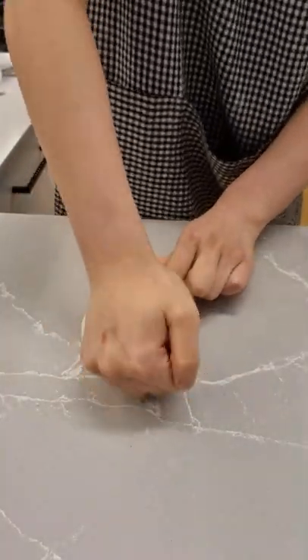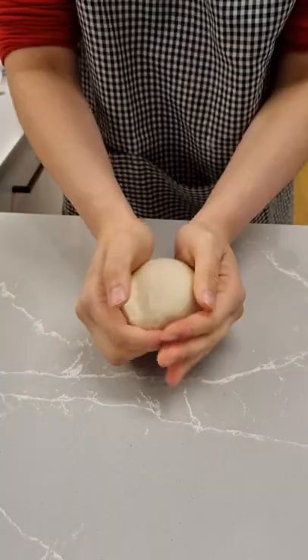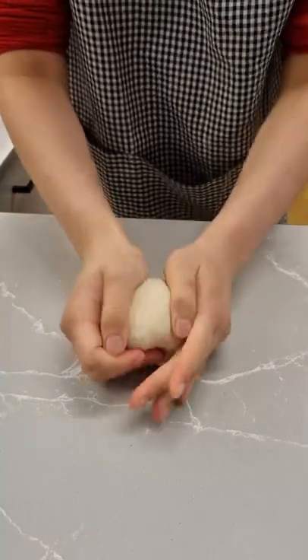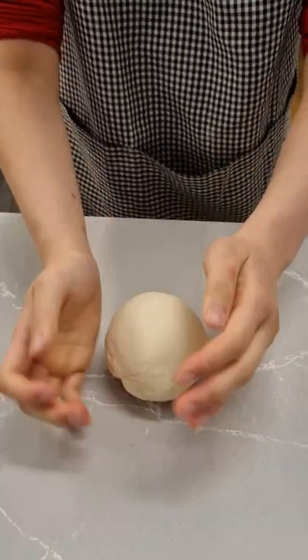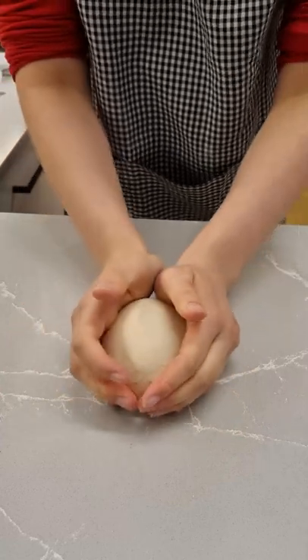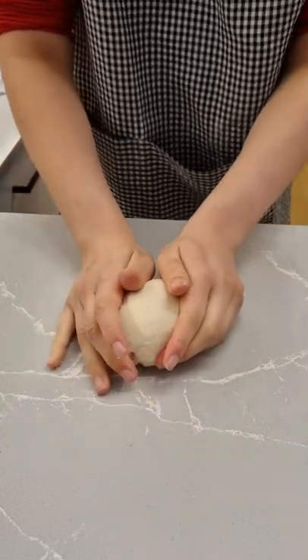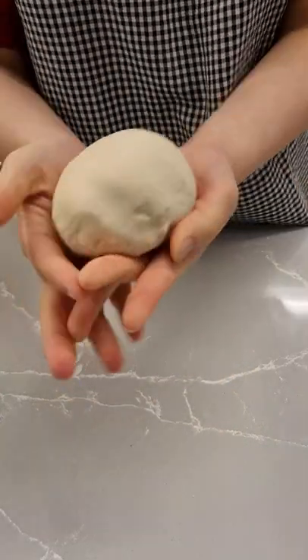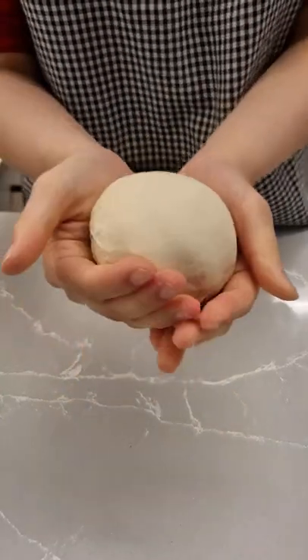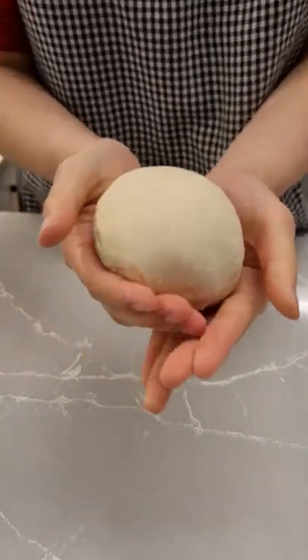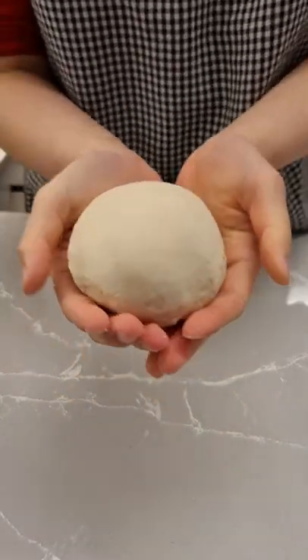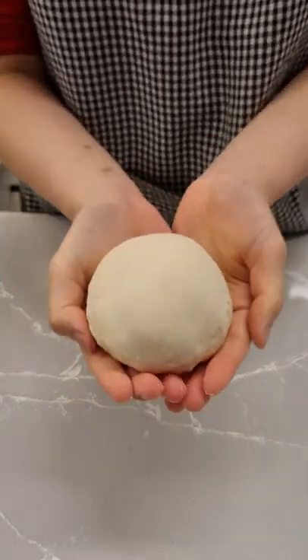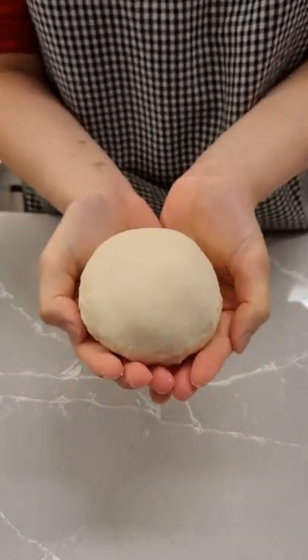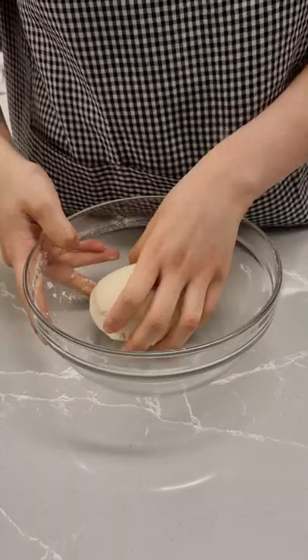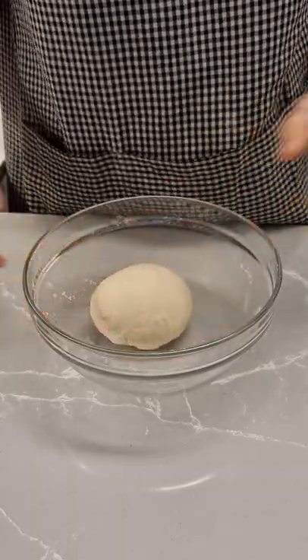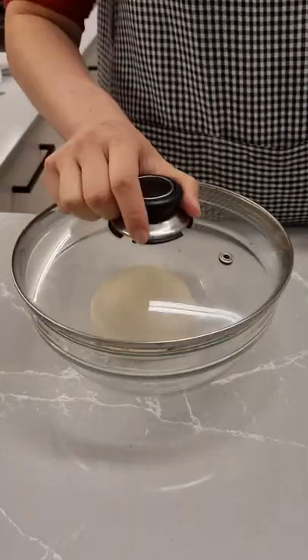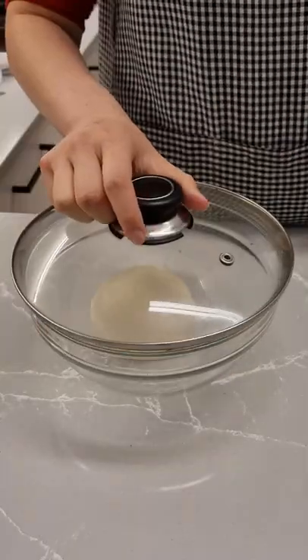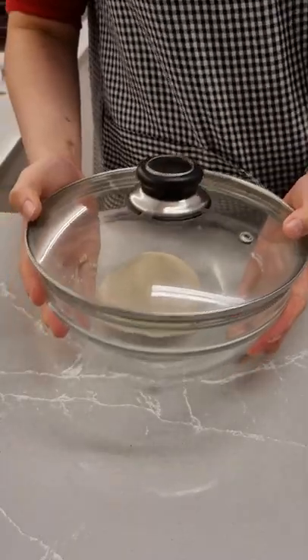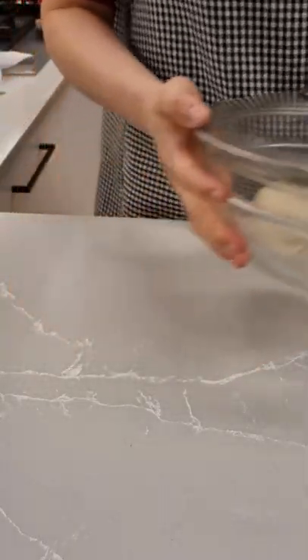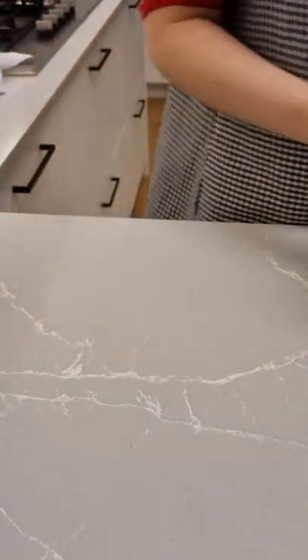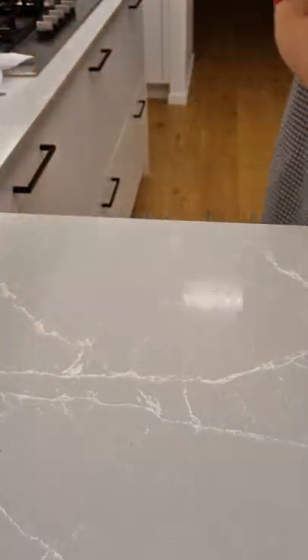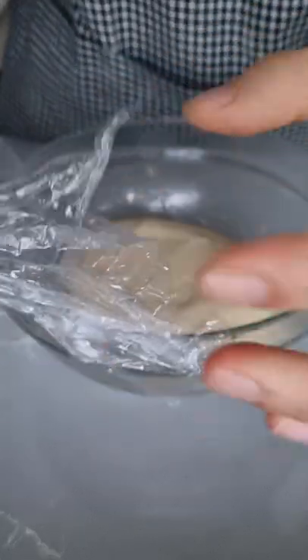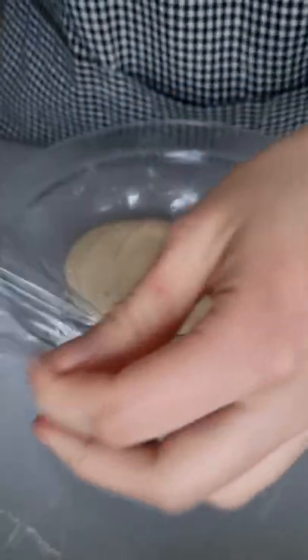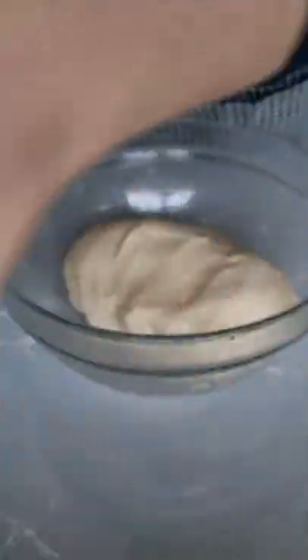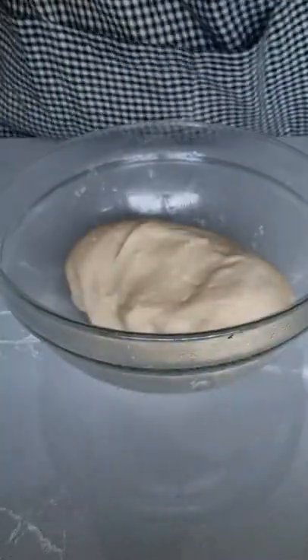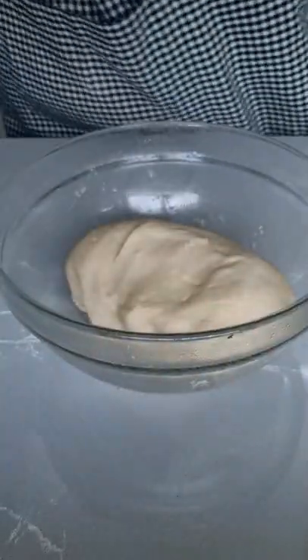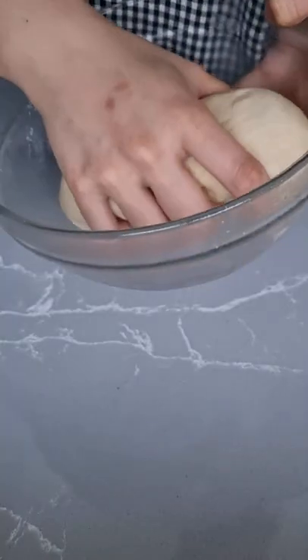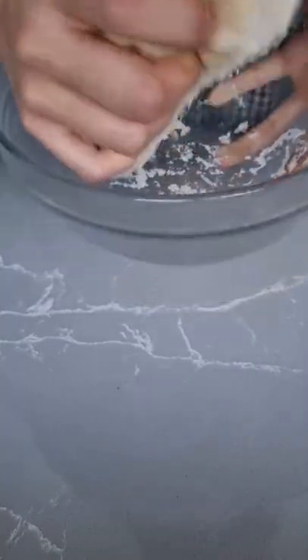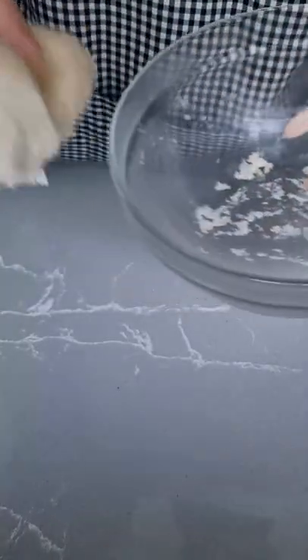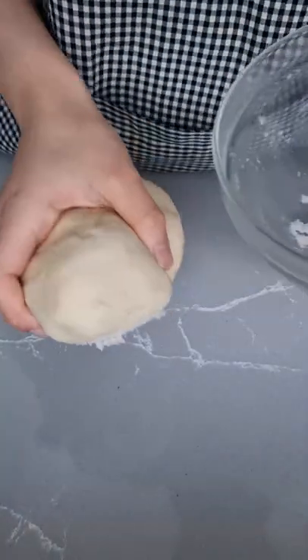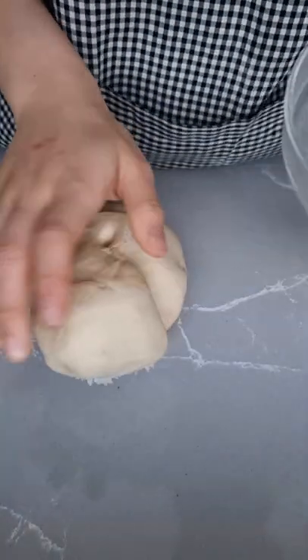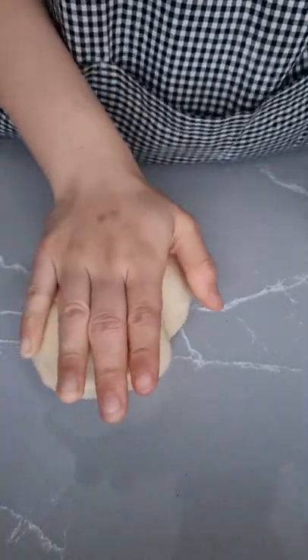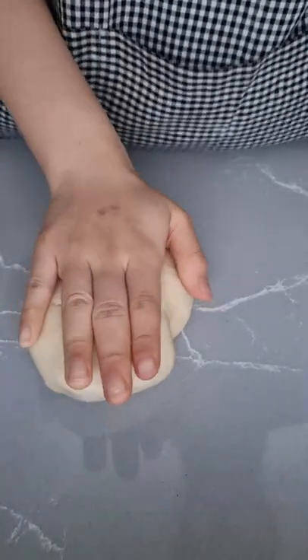Once it's smooth I roll it up into a ball and place it in a bowl to rise. This is the next morning. The dough has risen and I'm flattening it and portioning it.